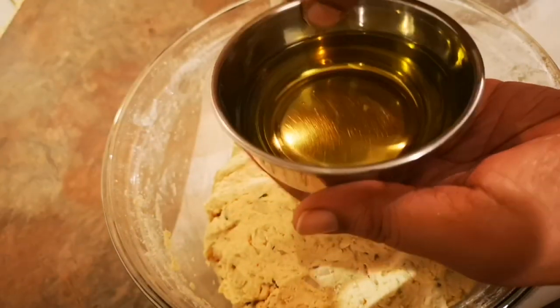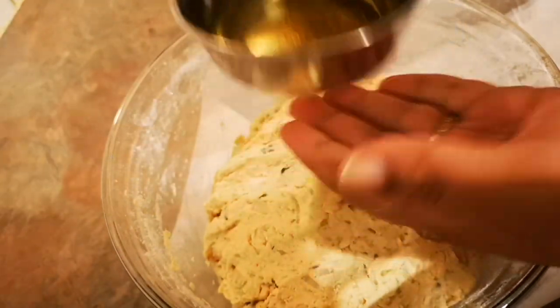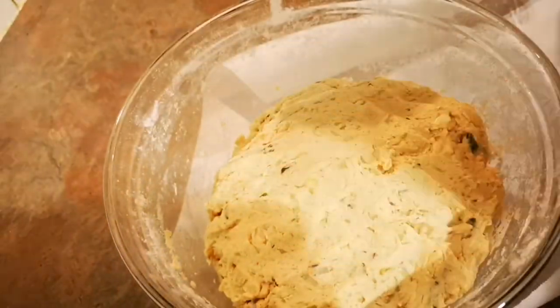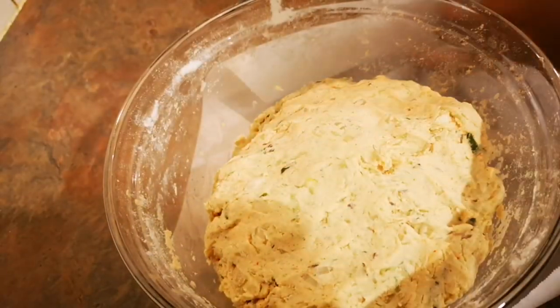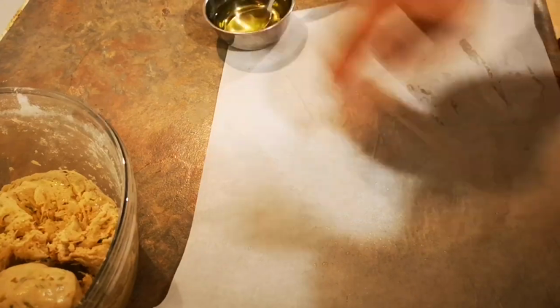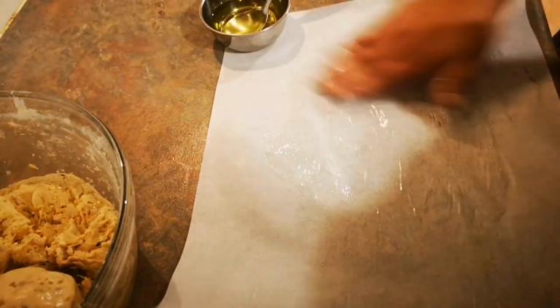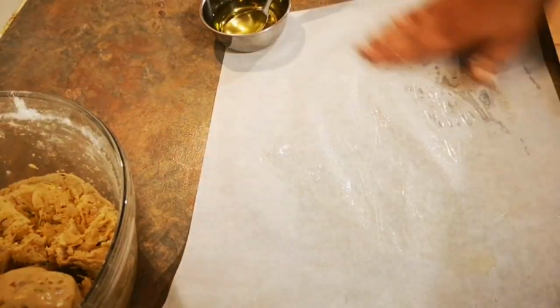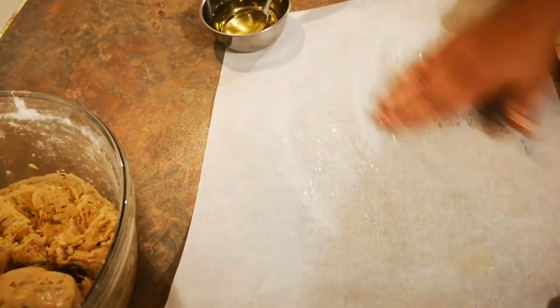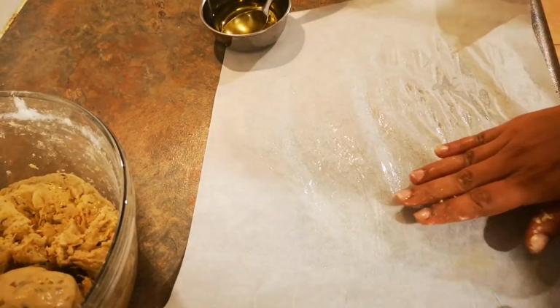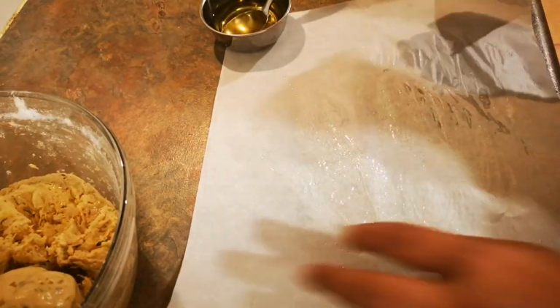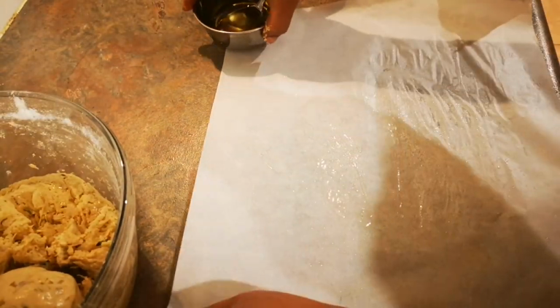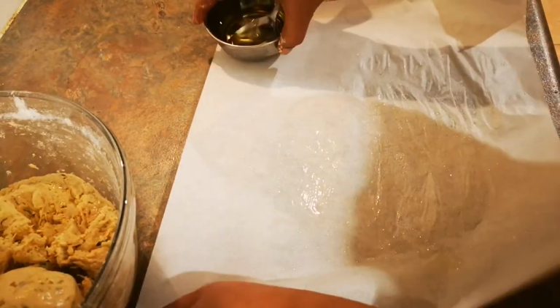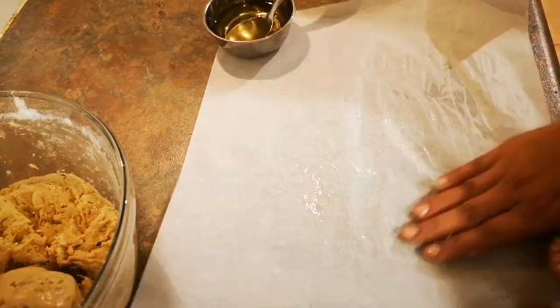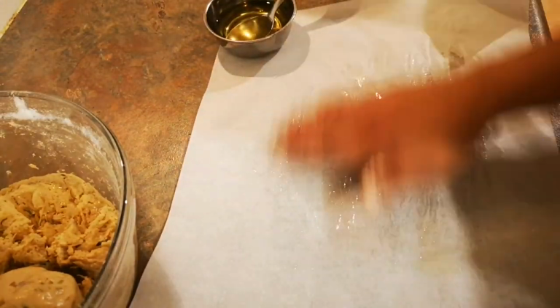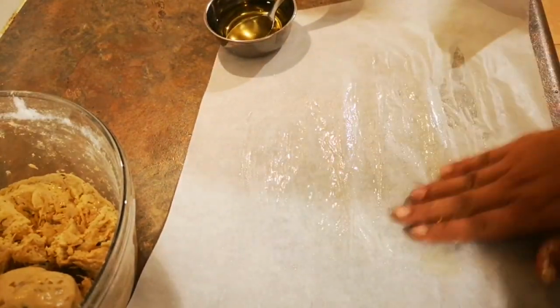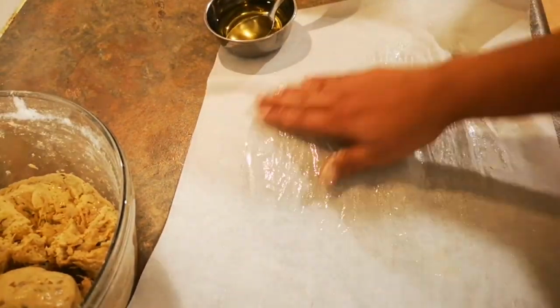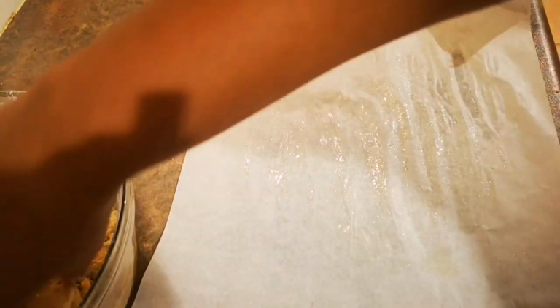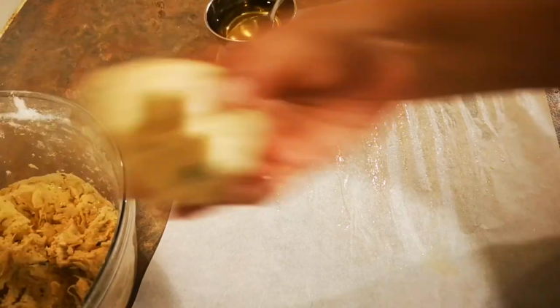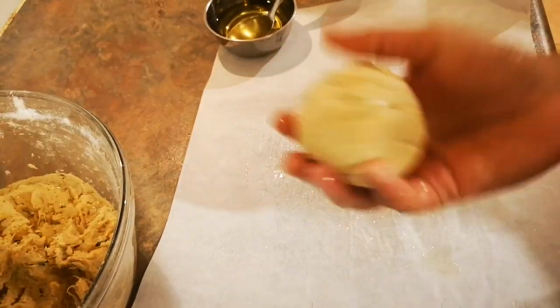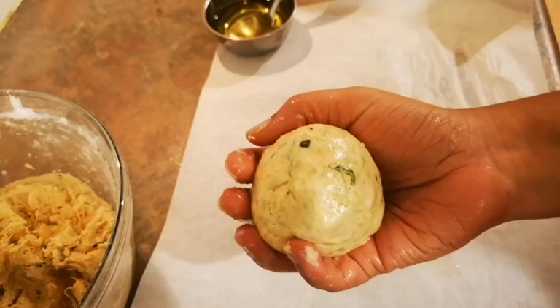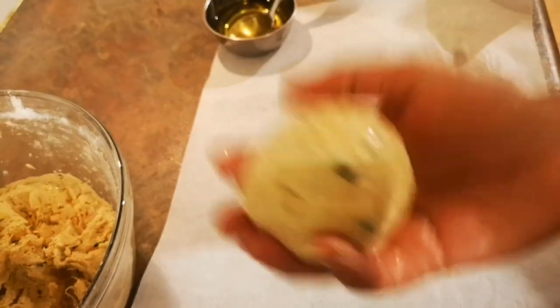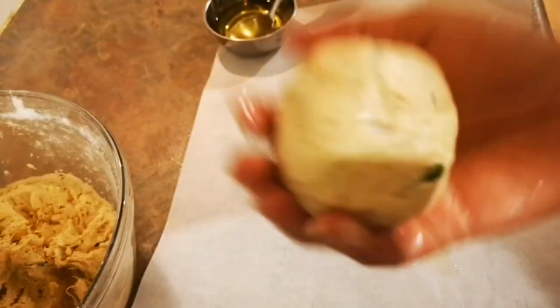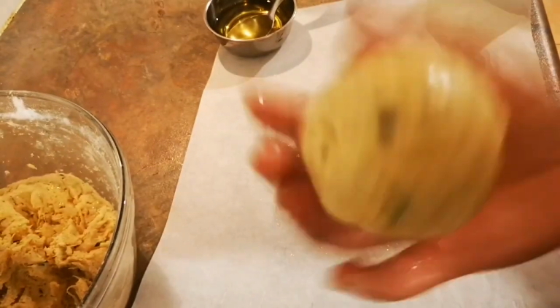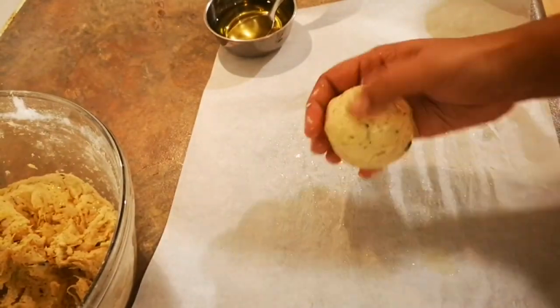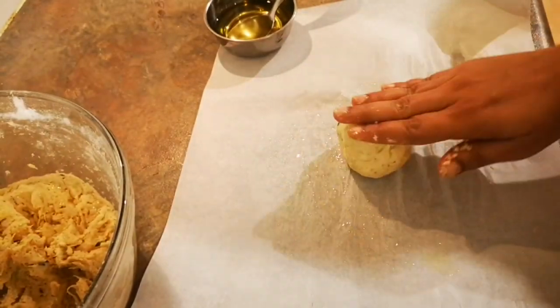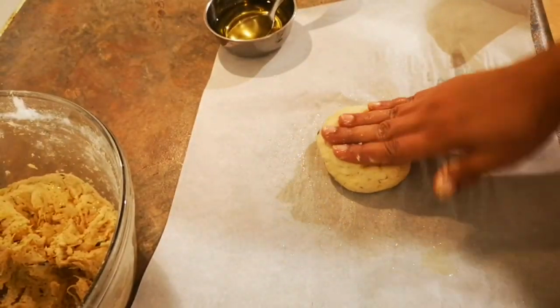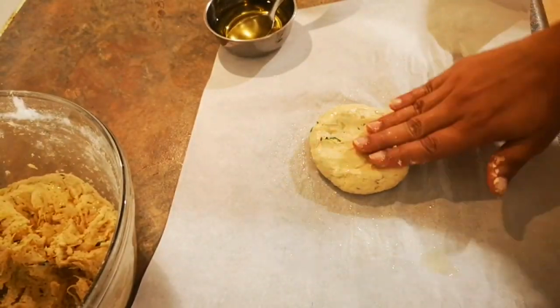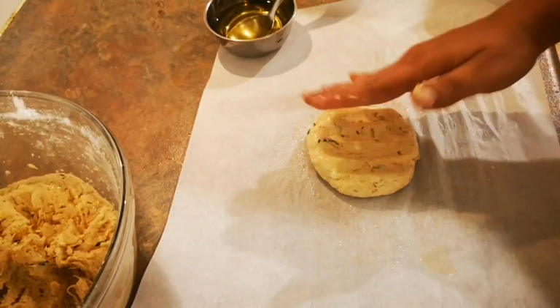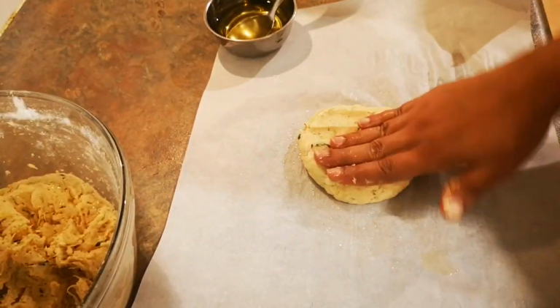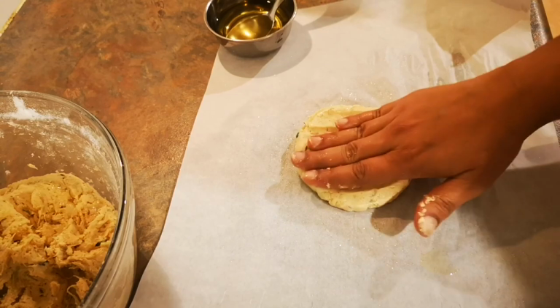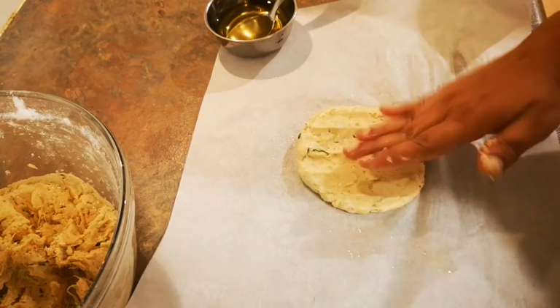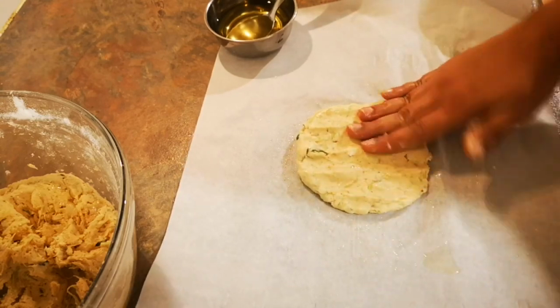To start making the rotis, I'm going to apply some ghee onto my hands and also apply it on a baking paper. Make balls with the dough and use your fingers to press each one into a nice even round shape.